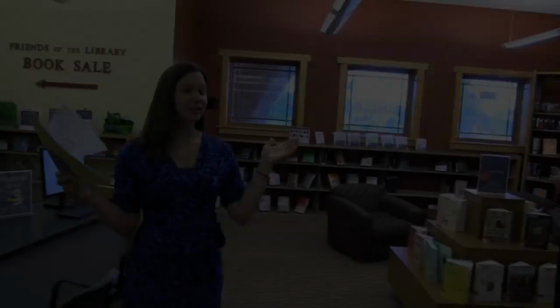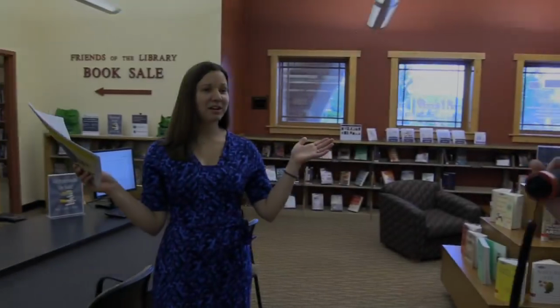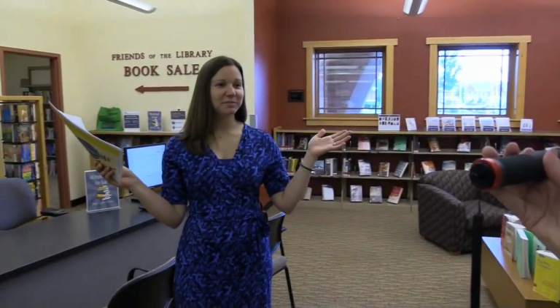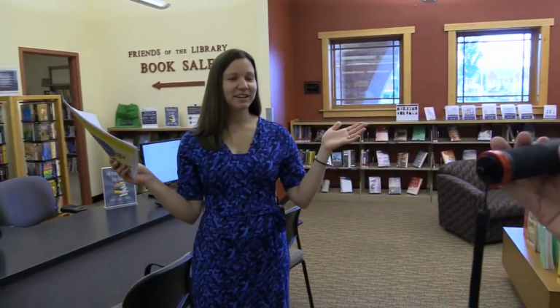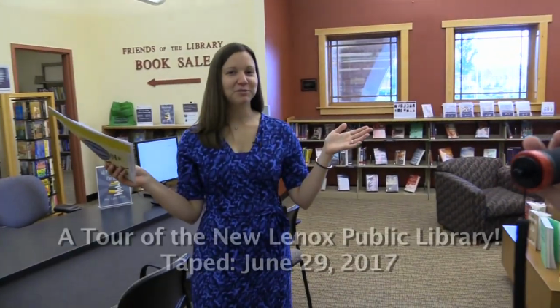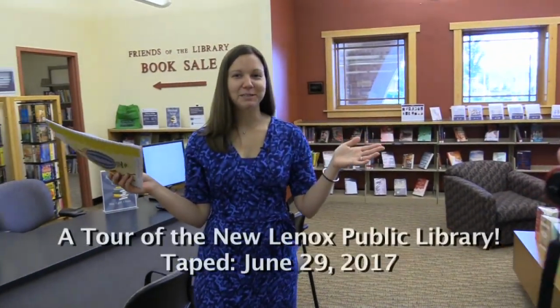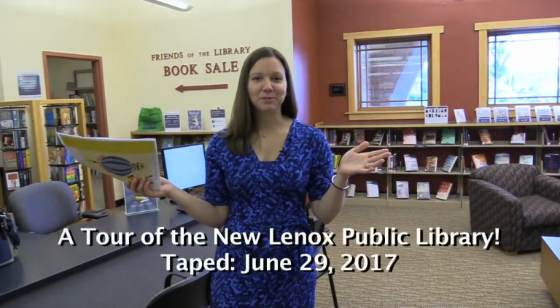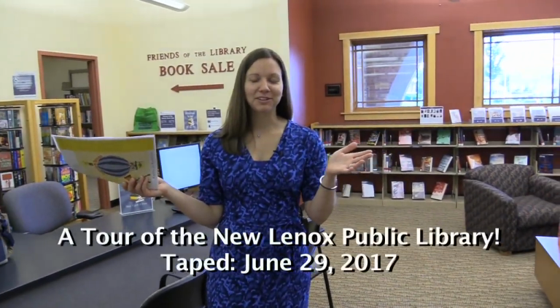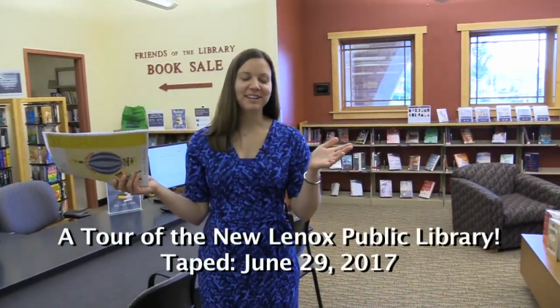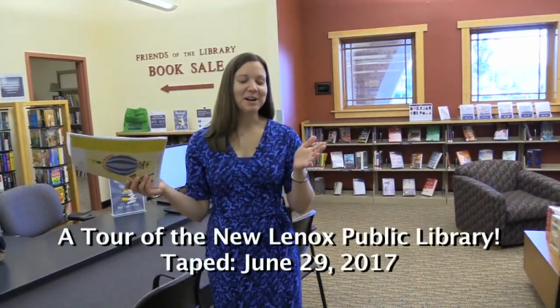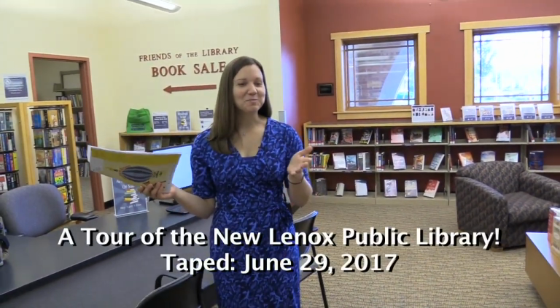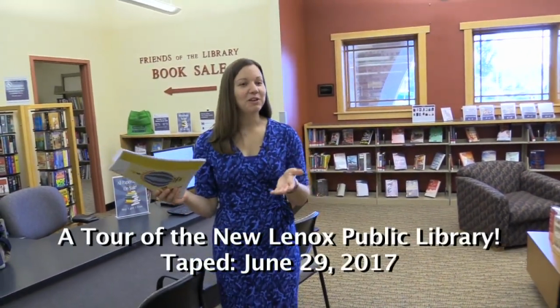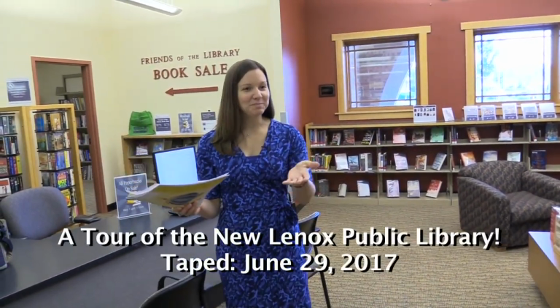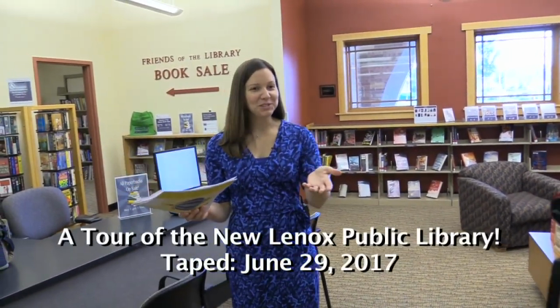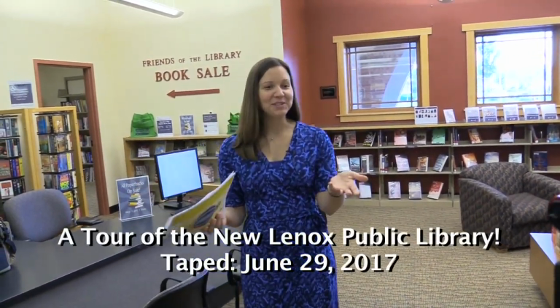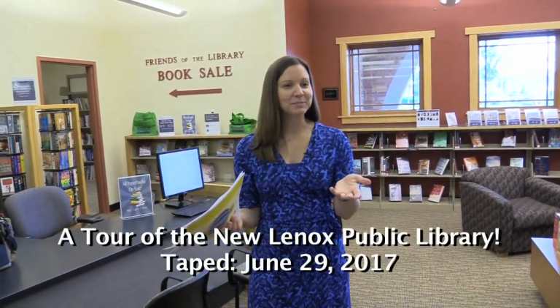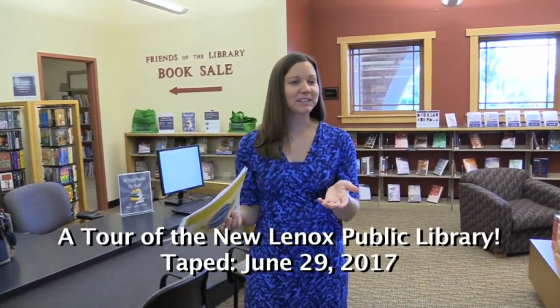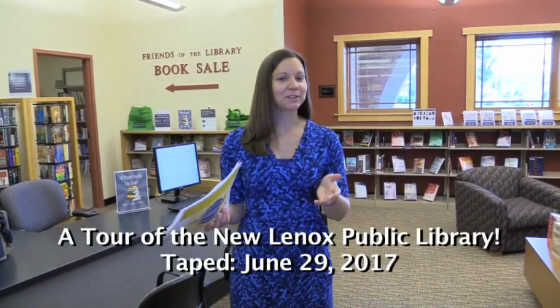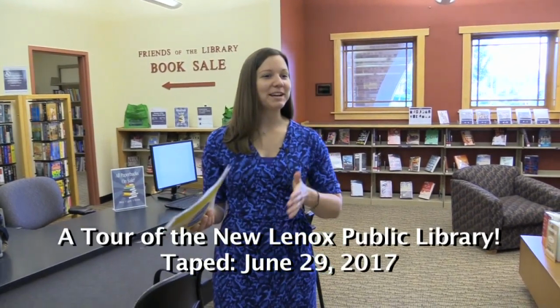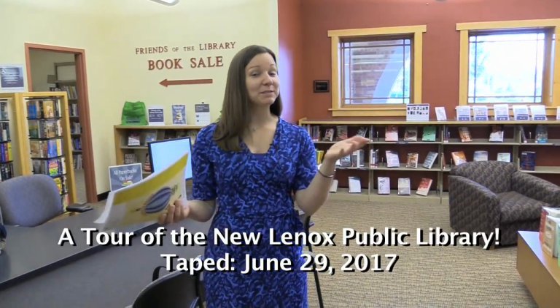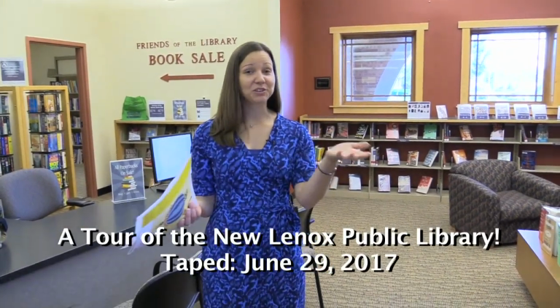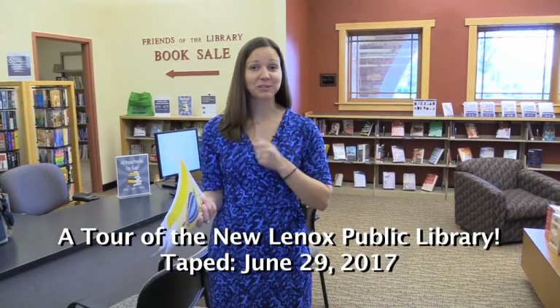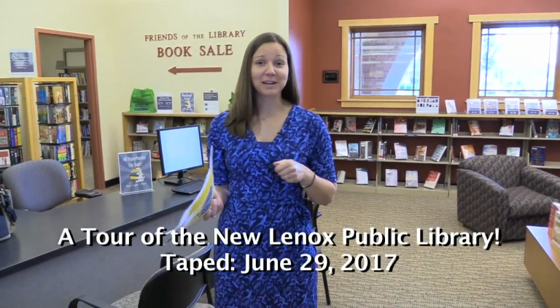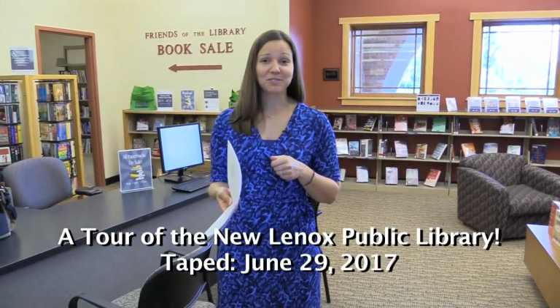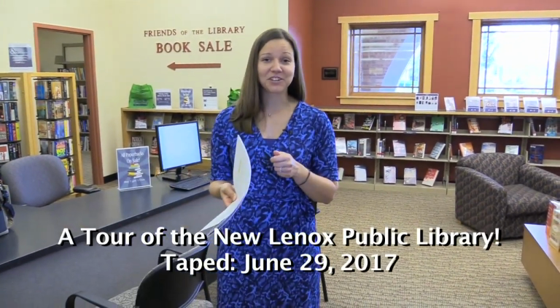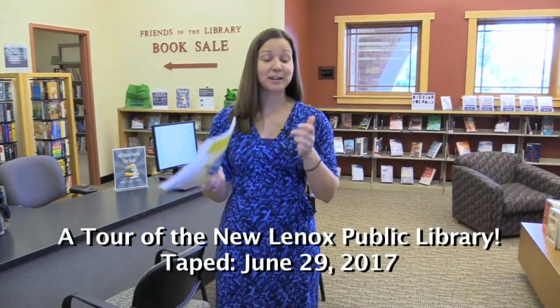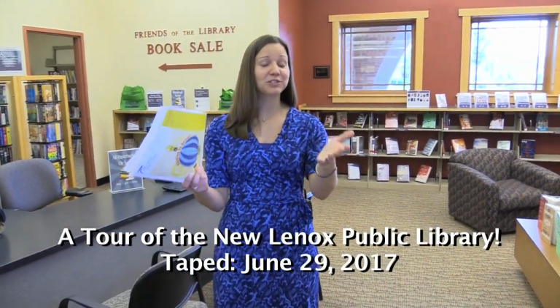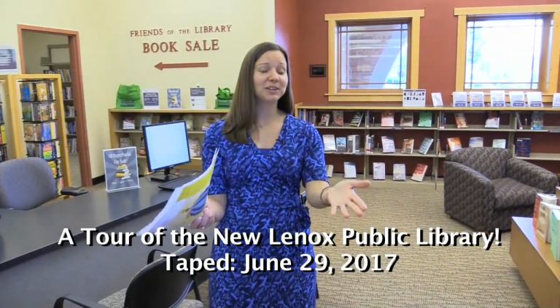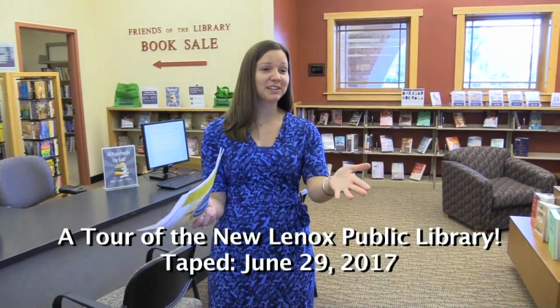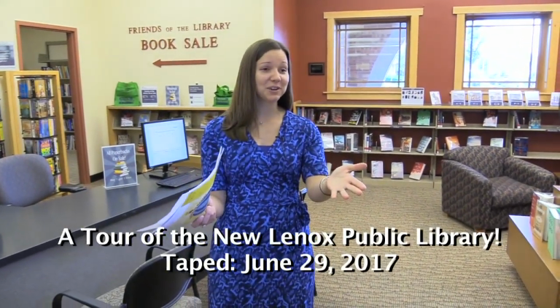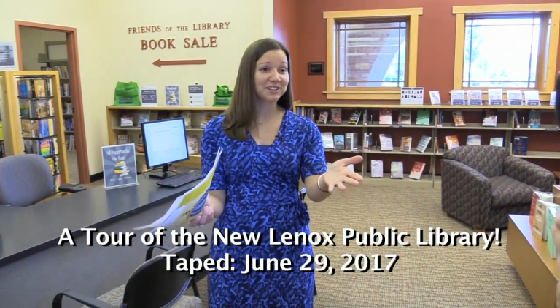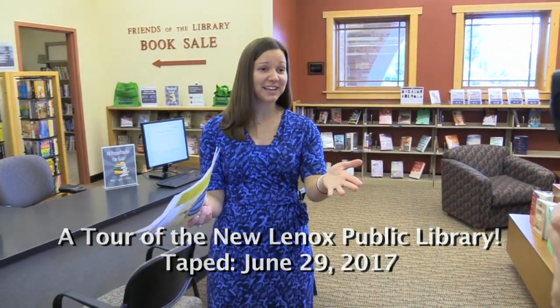Hello, everybody. Hello, Facebook world. Welcome to the New Lenox Public Library. My name is Michelle Krosvick. I am the director here, and I'm so excited you are here today.